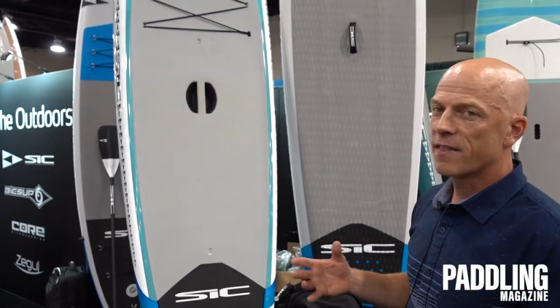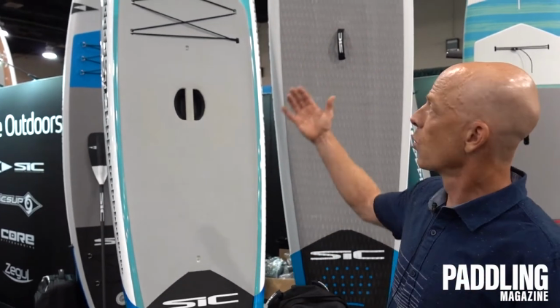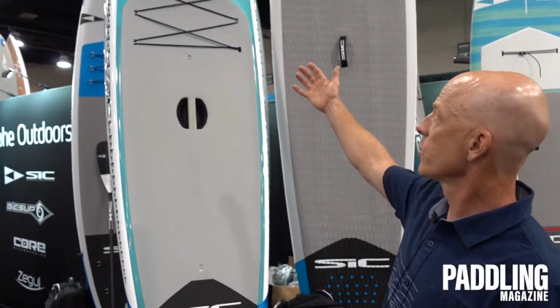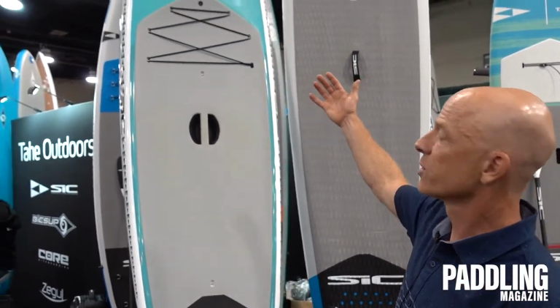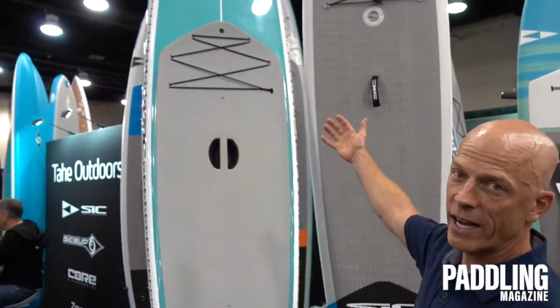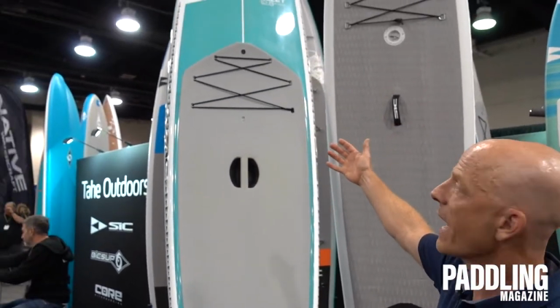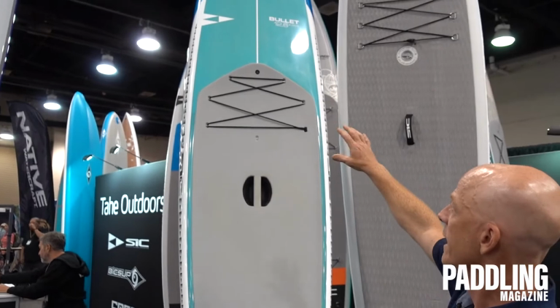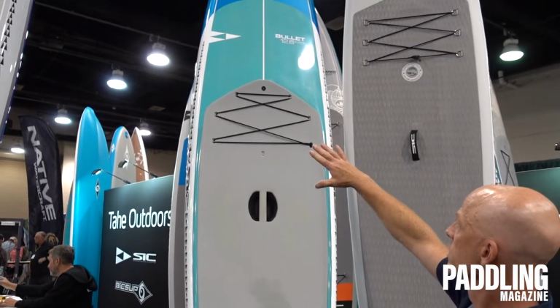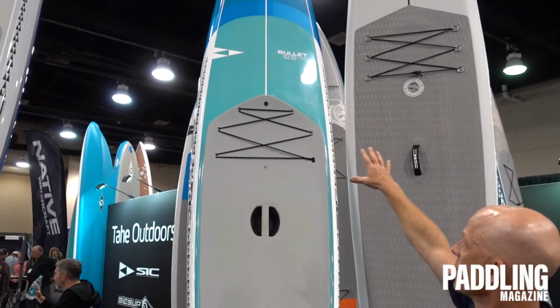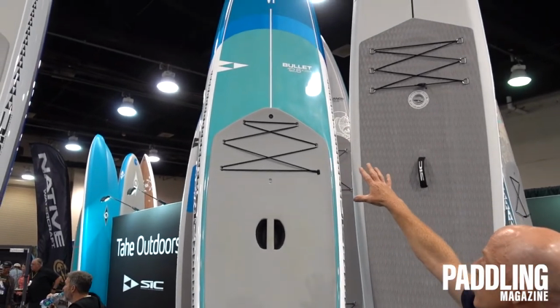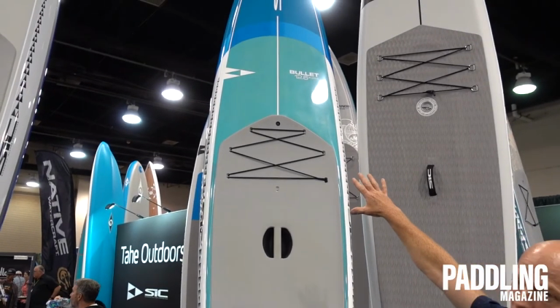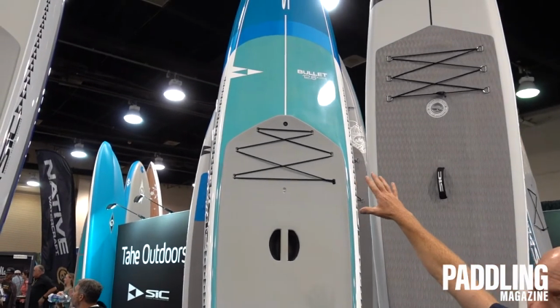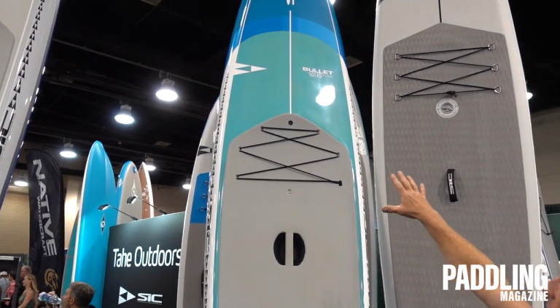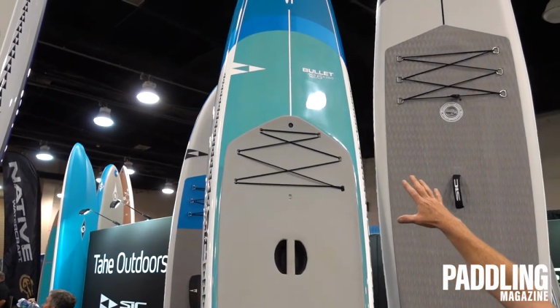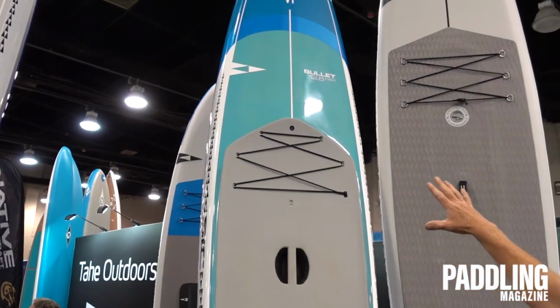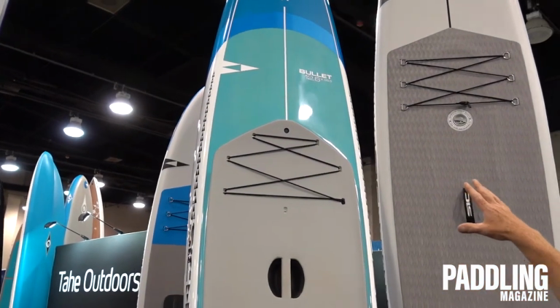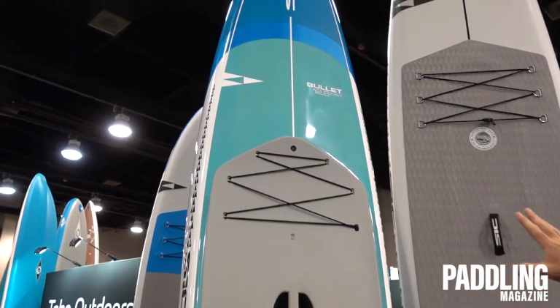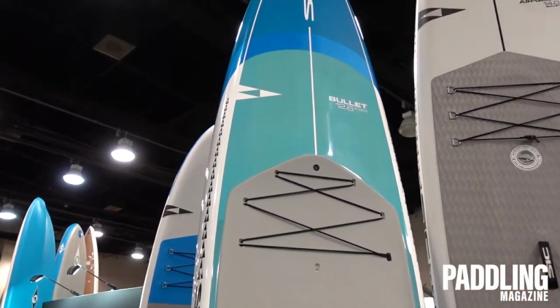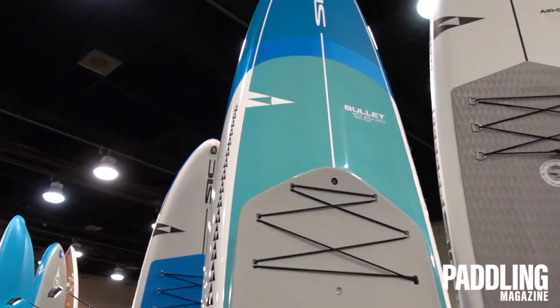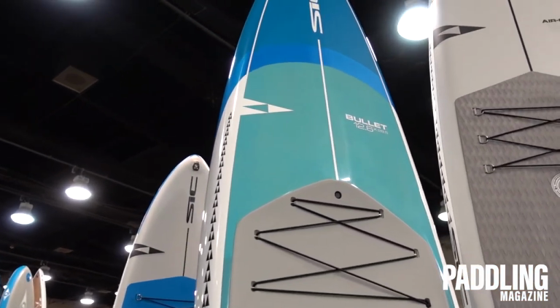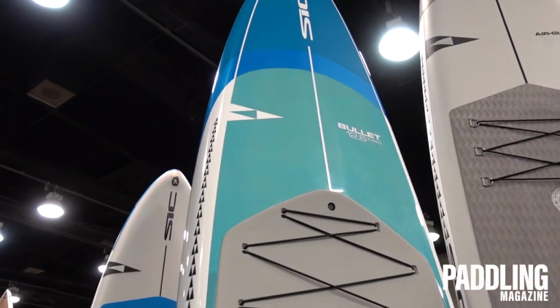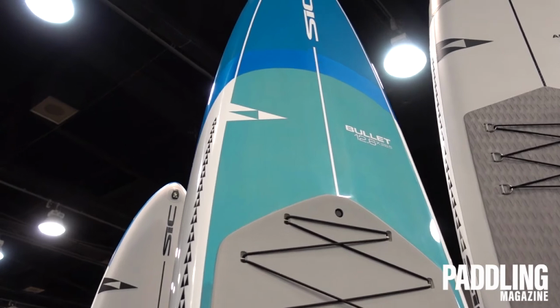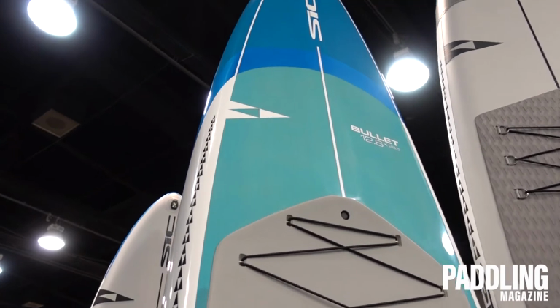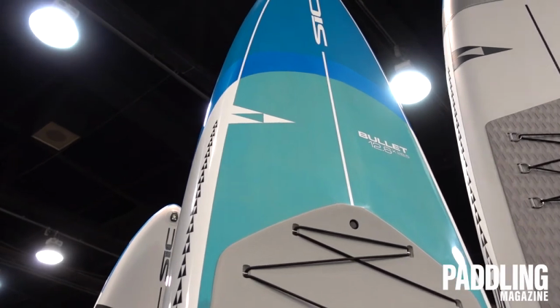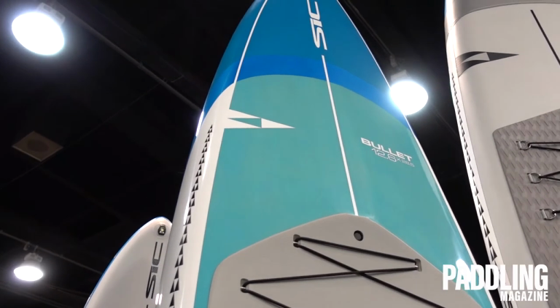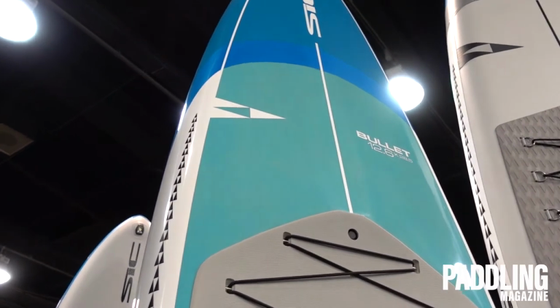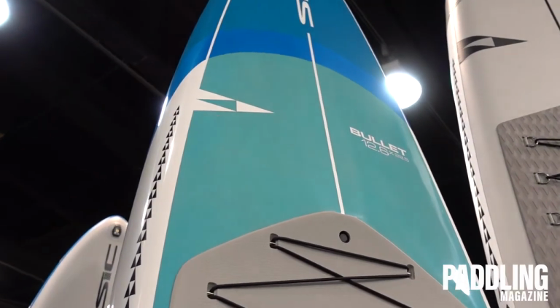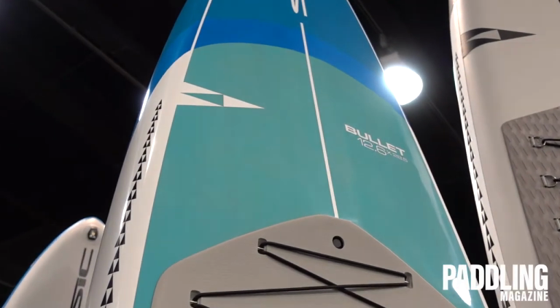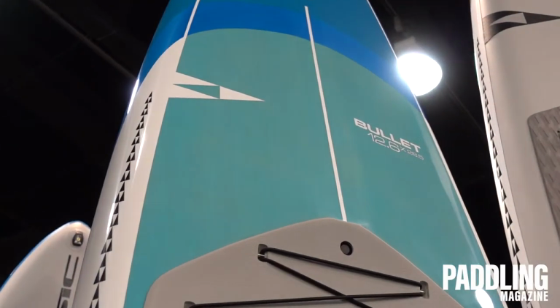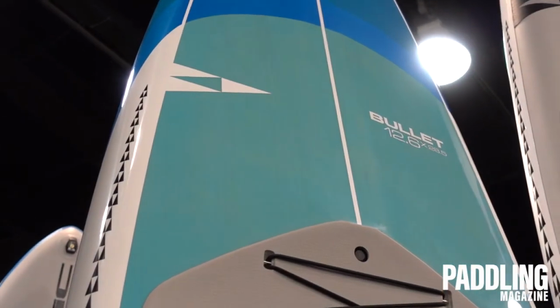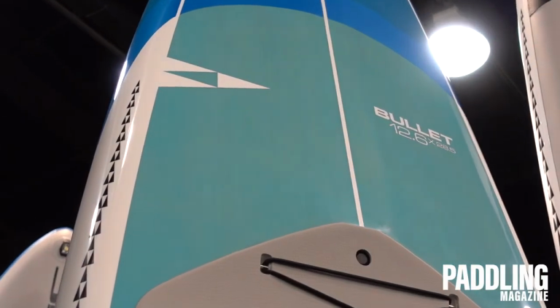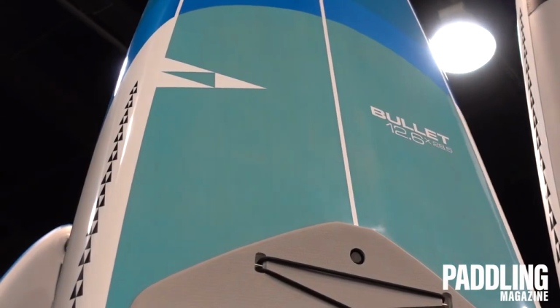The one shown here is the Dragonfly, and you can see the see-through veneer wood up at the nose of this board, and also the new graphics, which we're really excited about — just really beautiful boards.